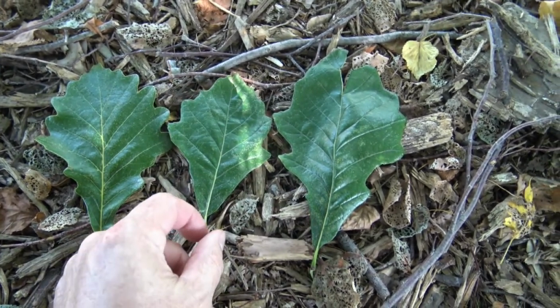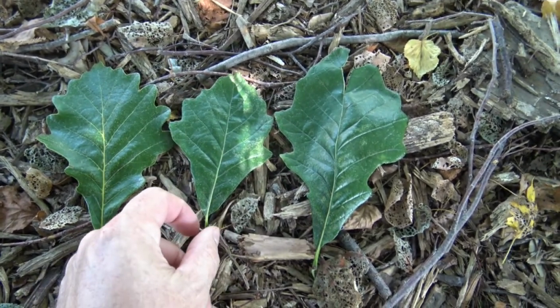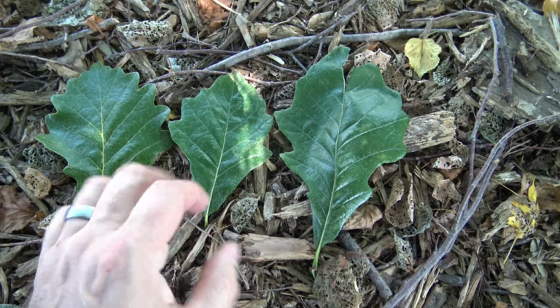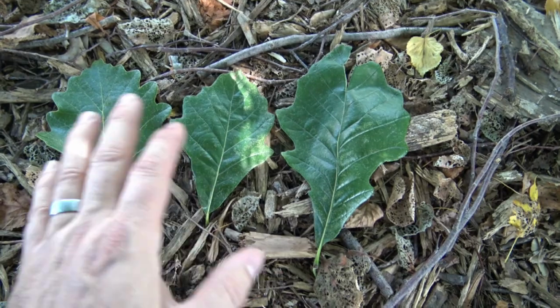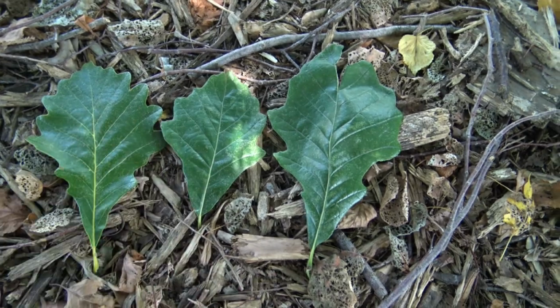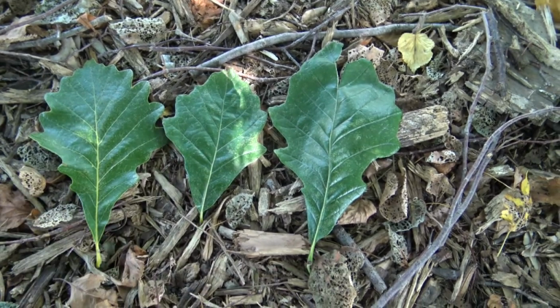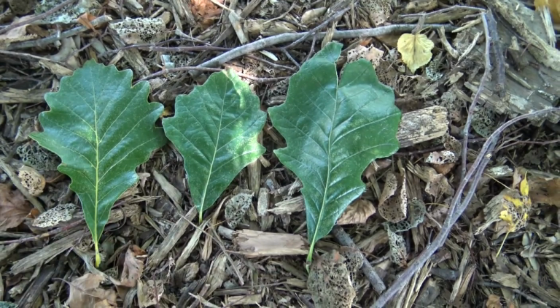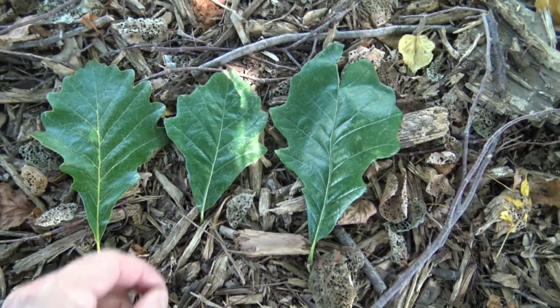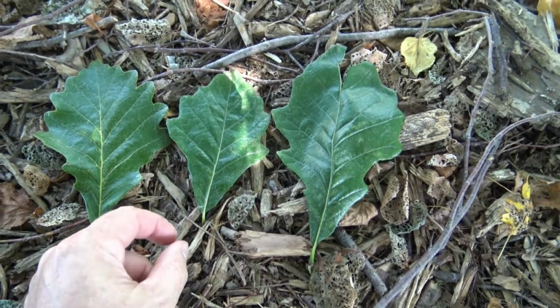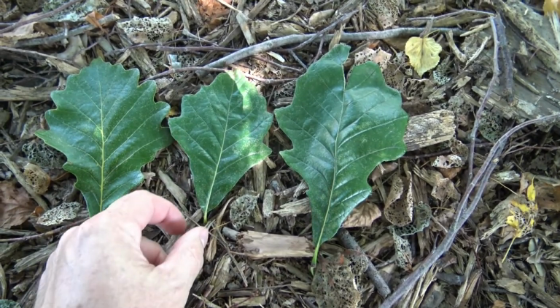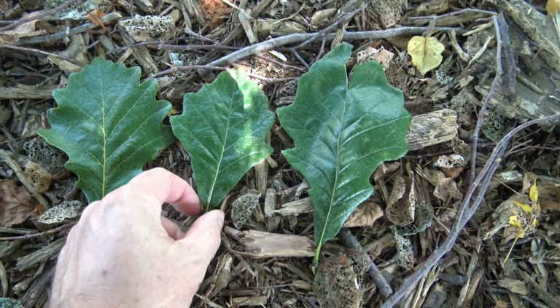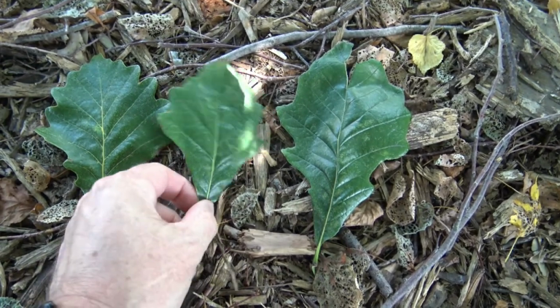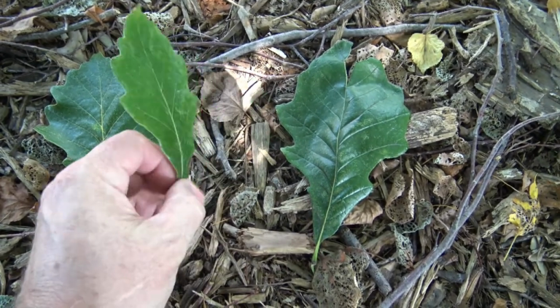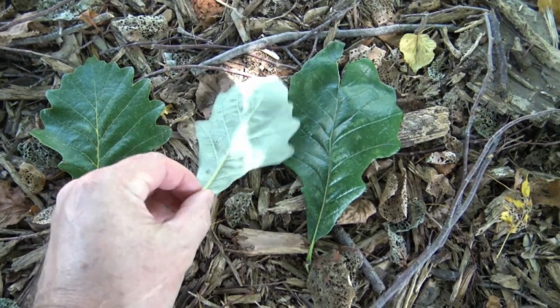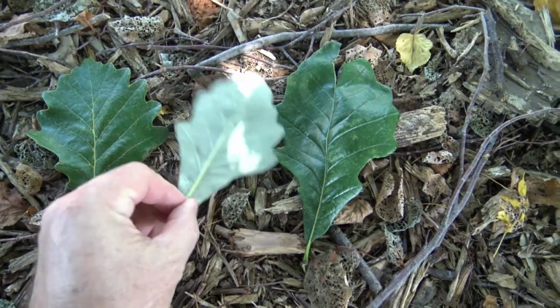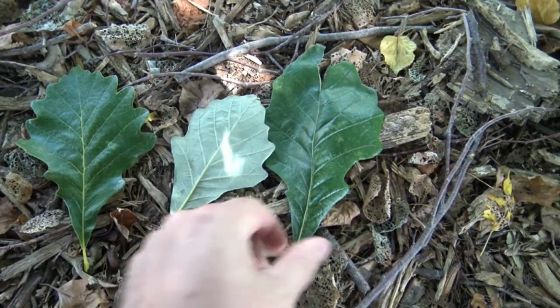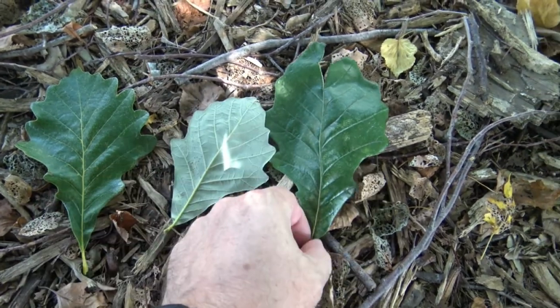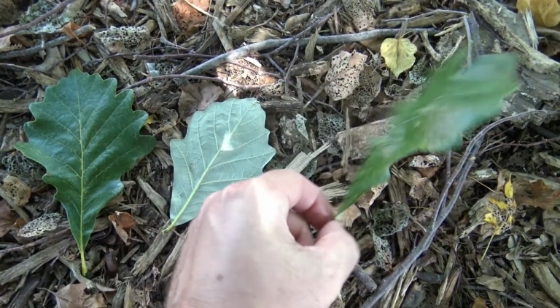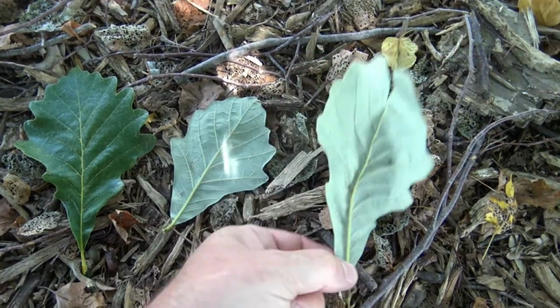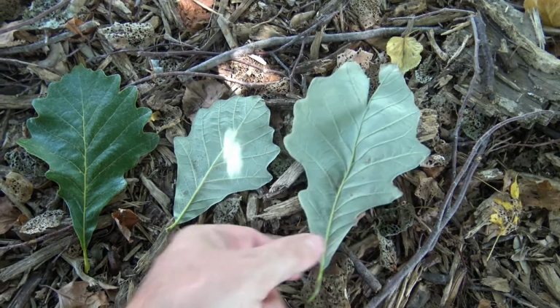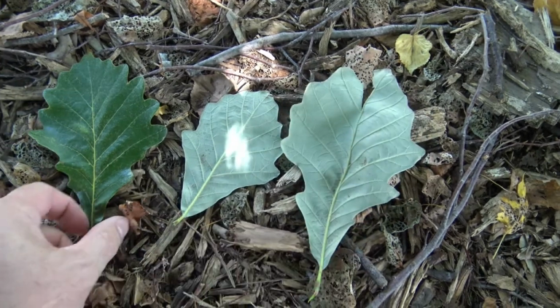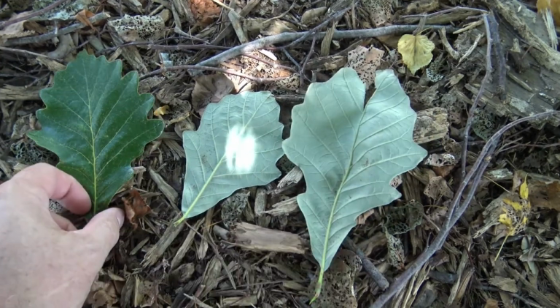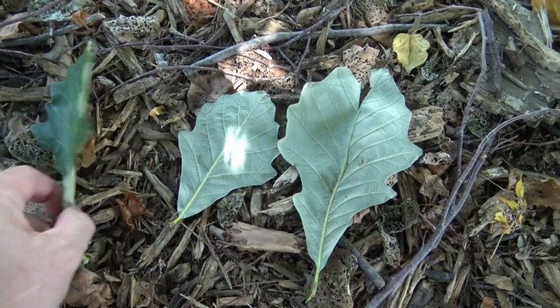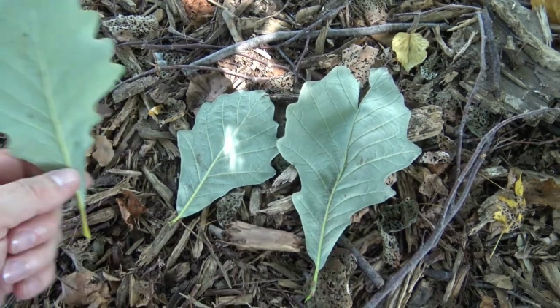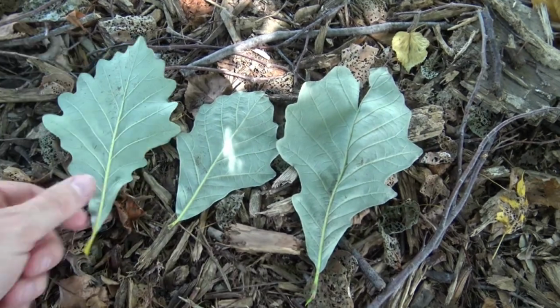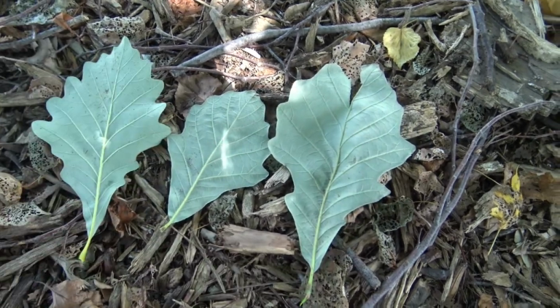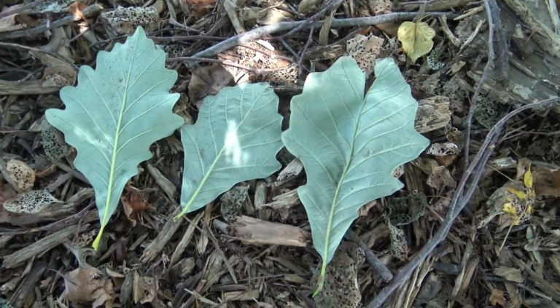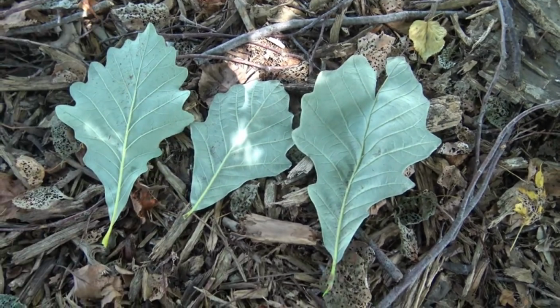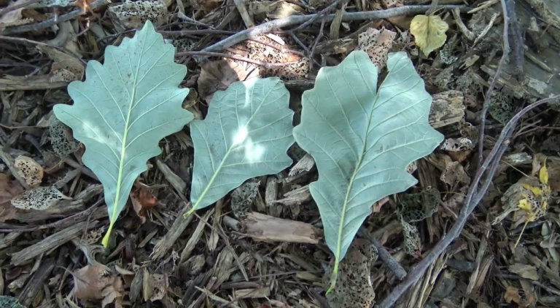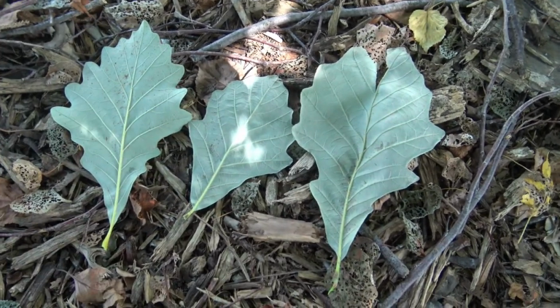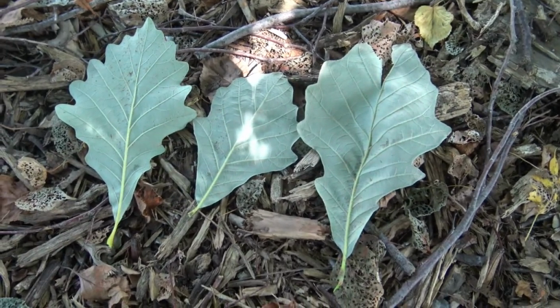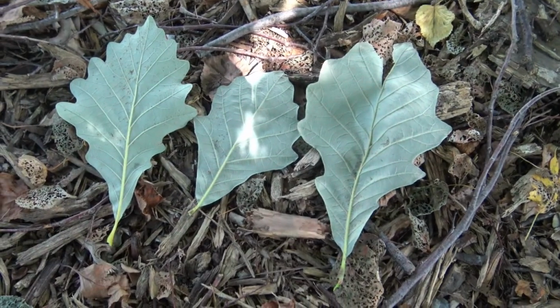On the top it's a very nice dark green color, and on the underside you can see that it's a very light green or almost white color.